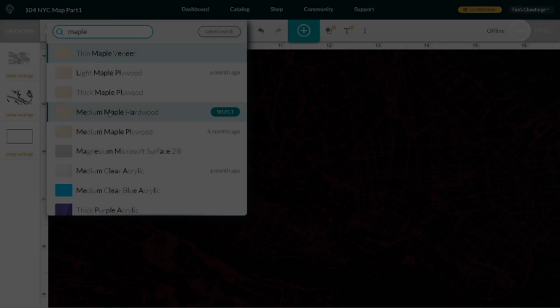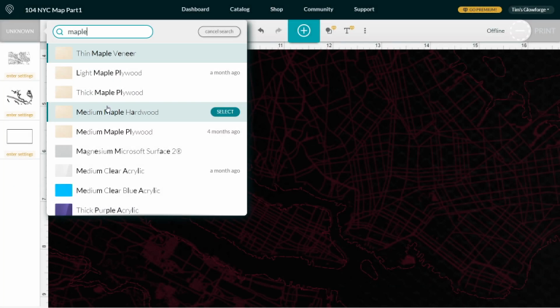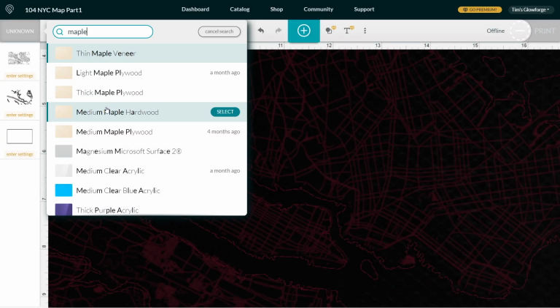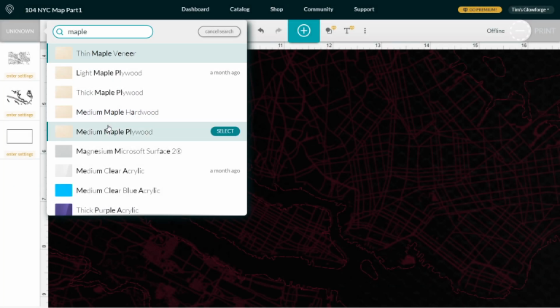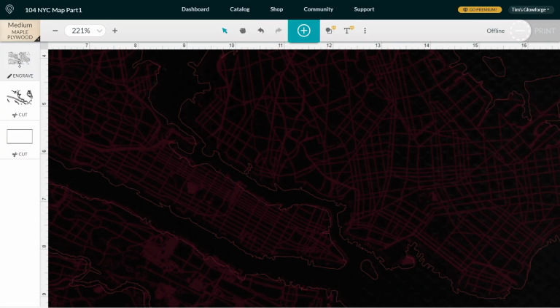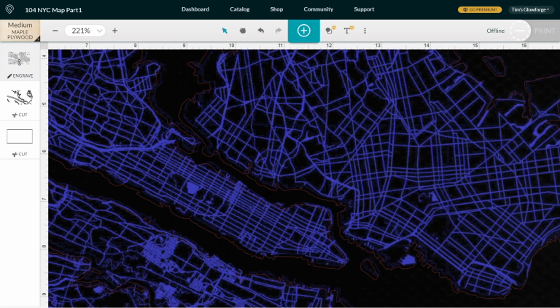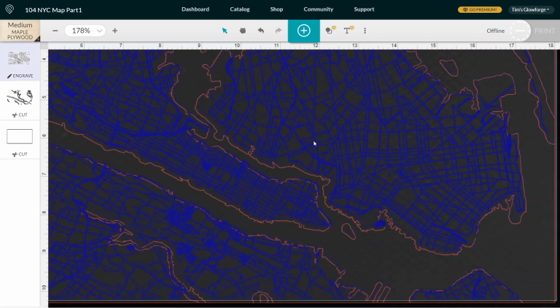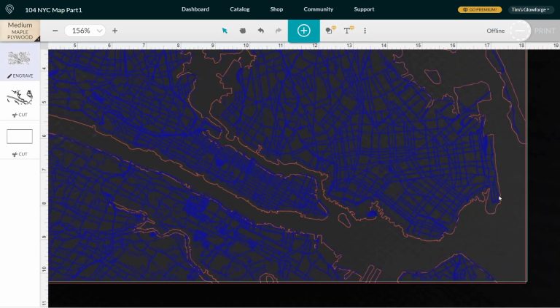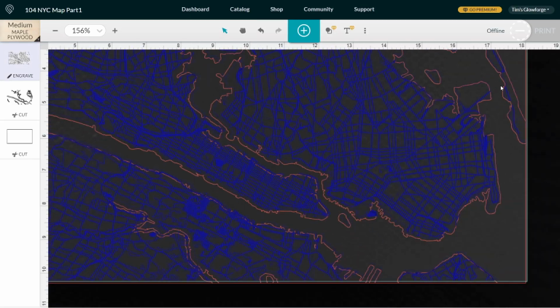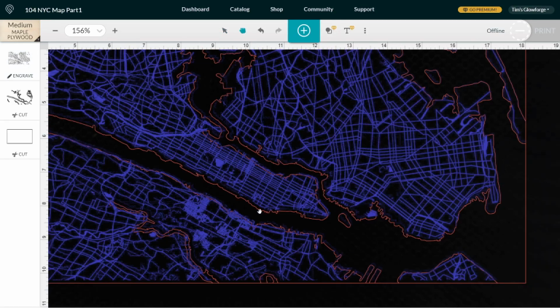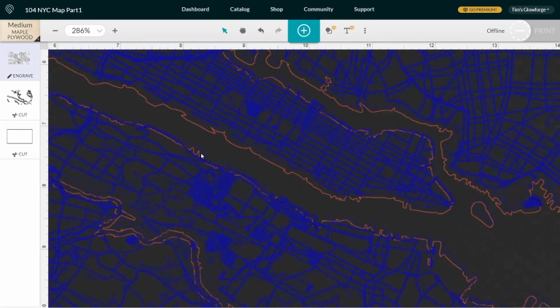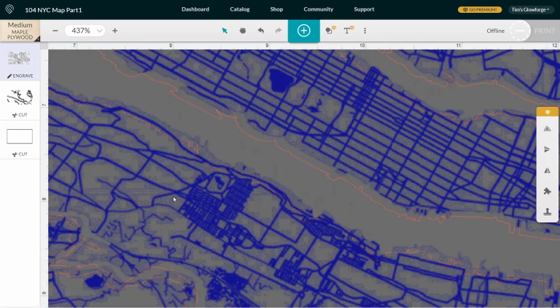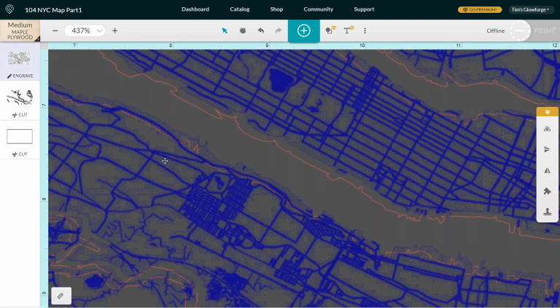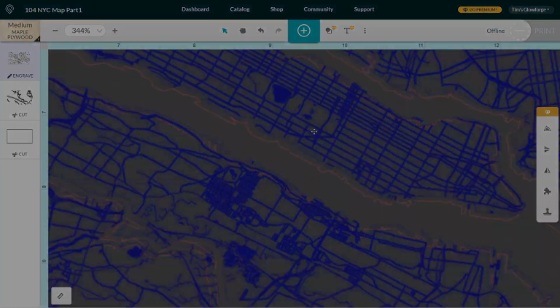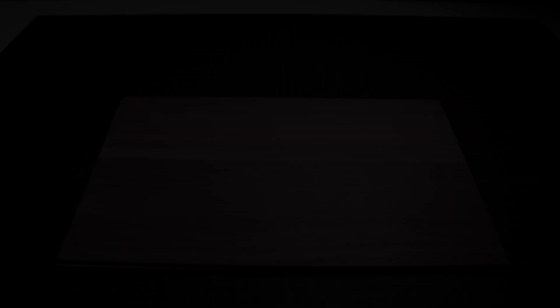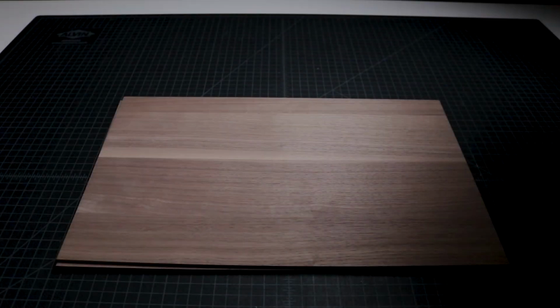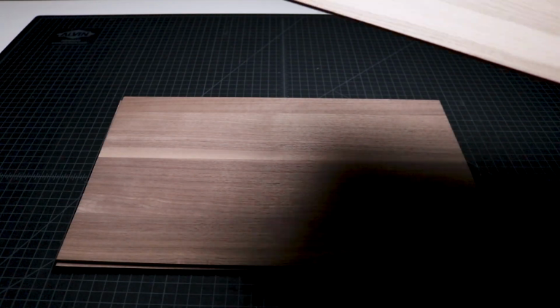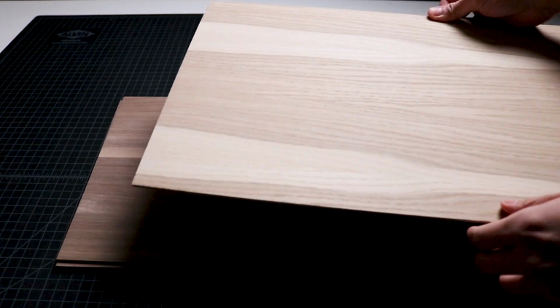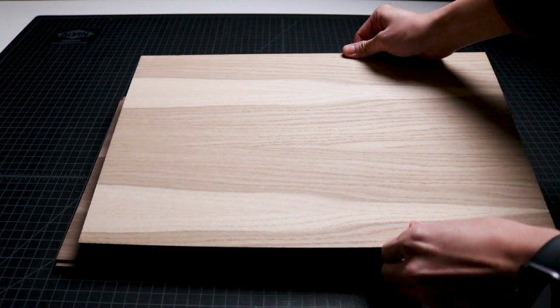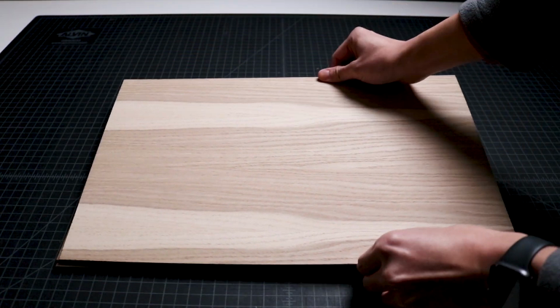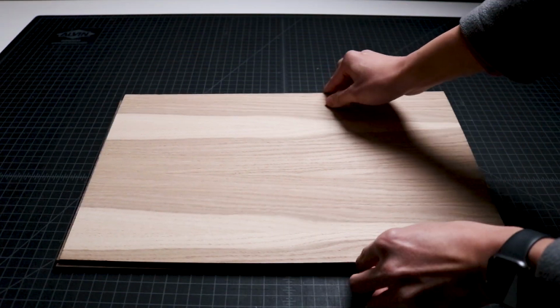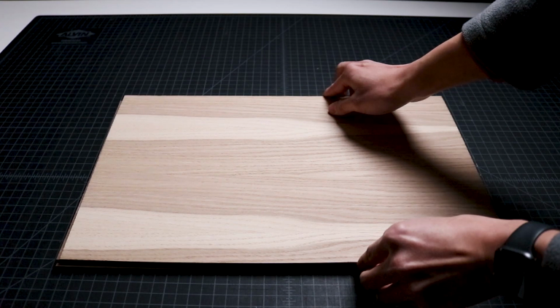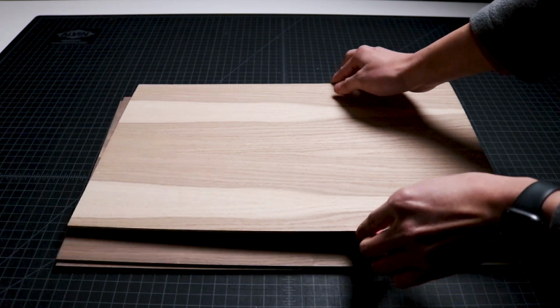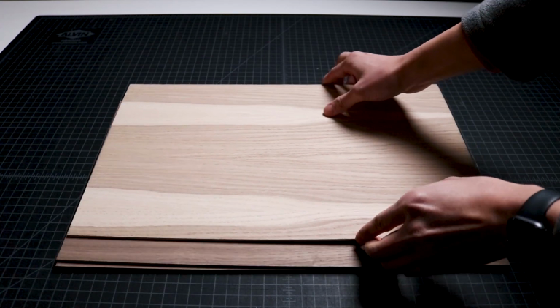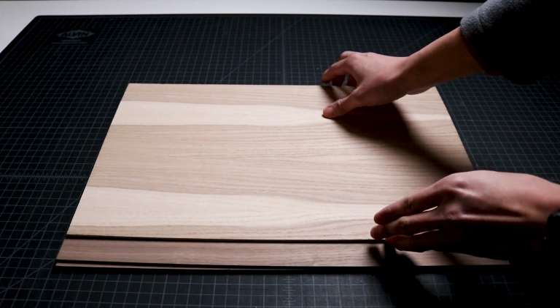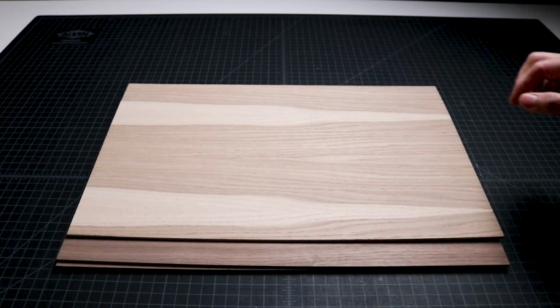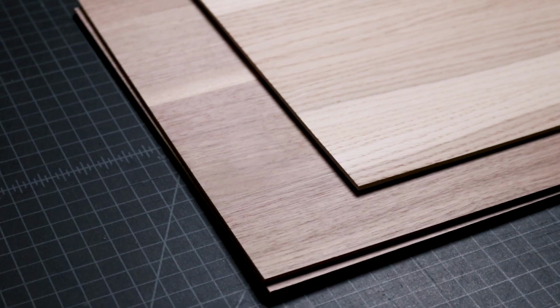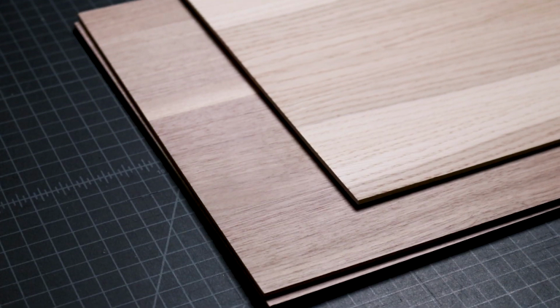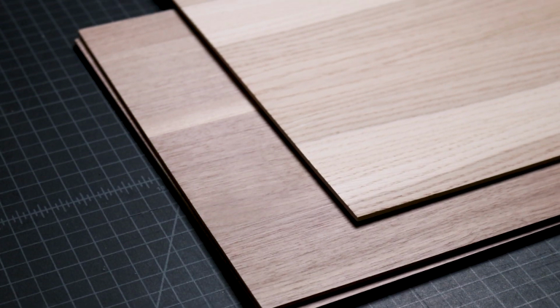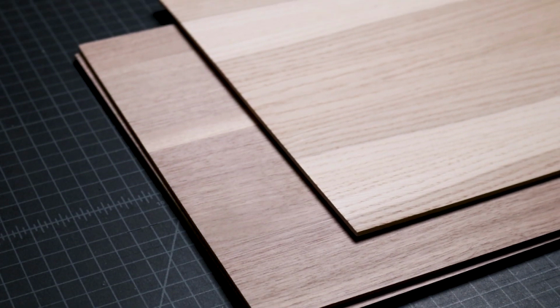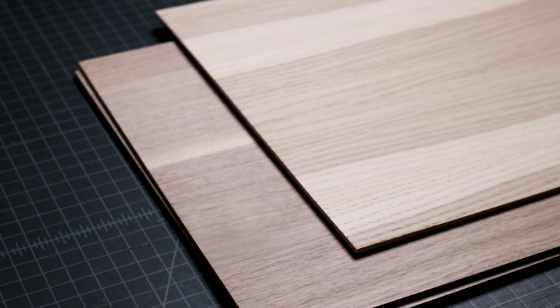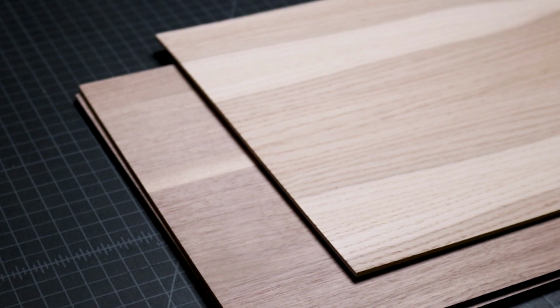Now we import the file into Glowforge's online interface, adjust the settings, gather the walnut and oak plywood for the project, and start the process of laser cutting and engraving.